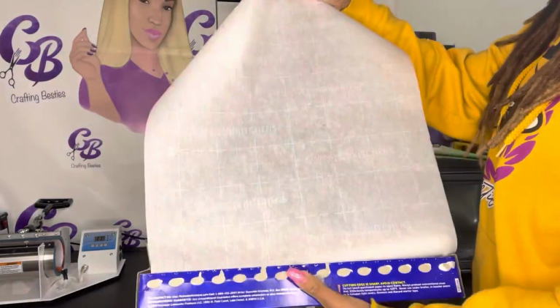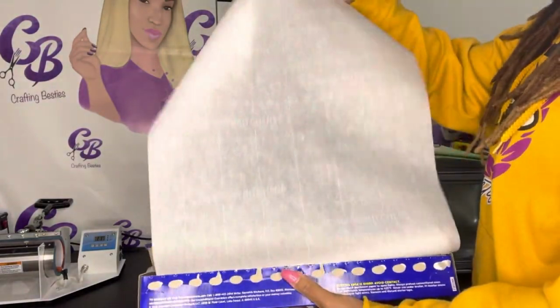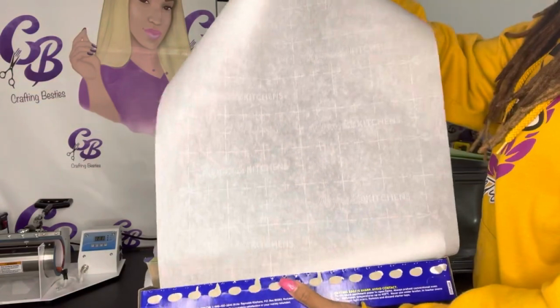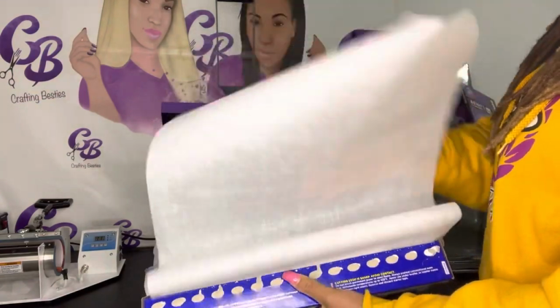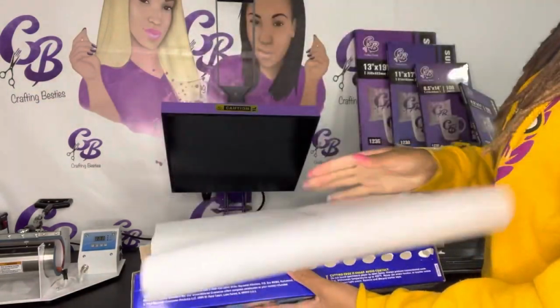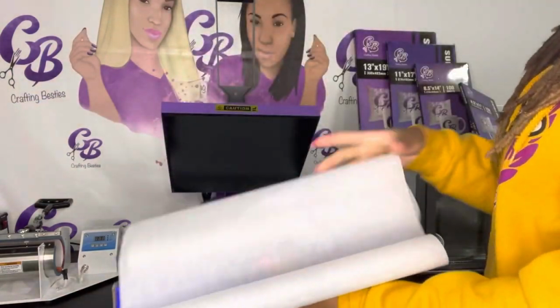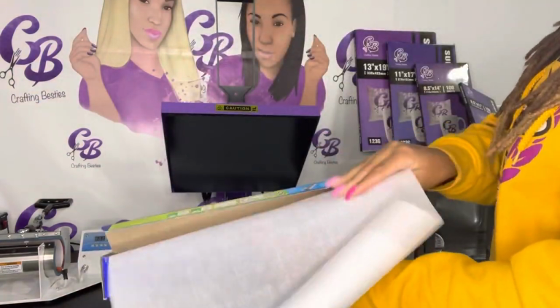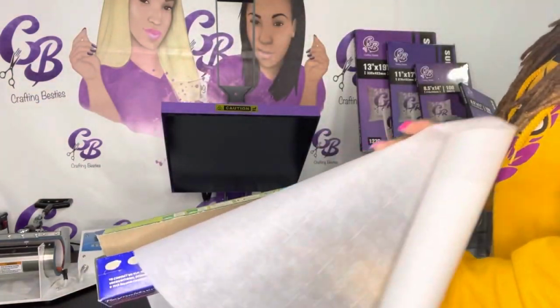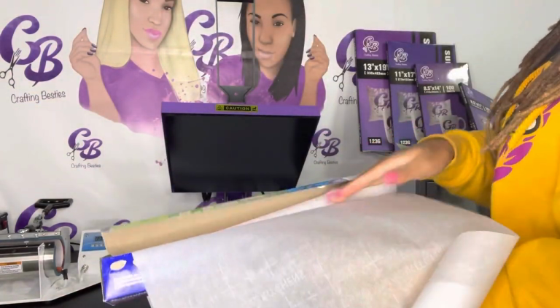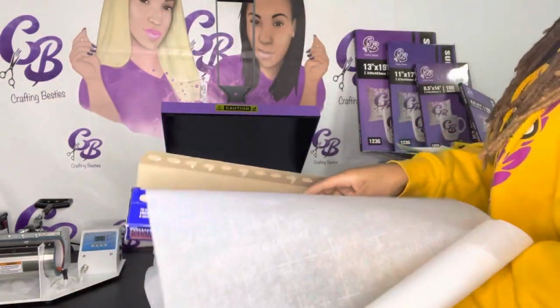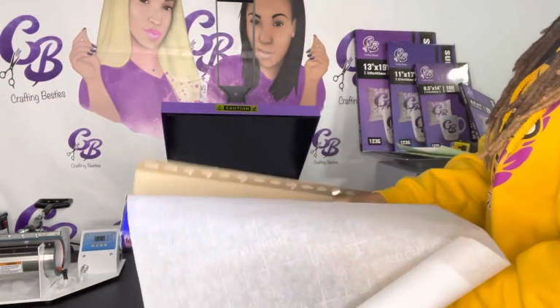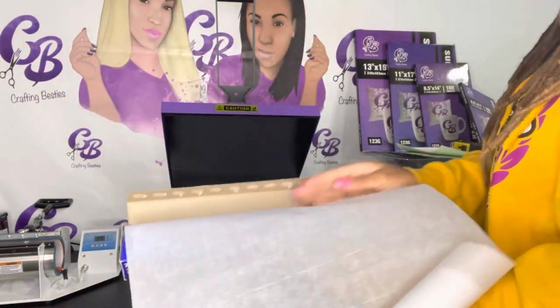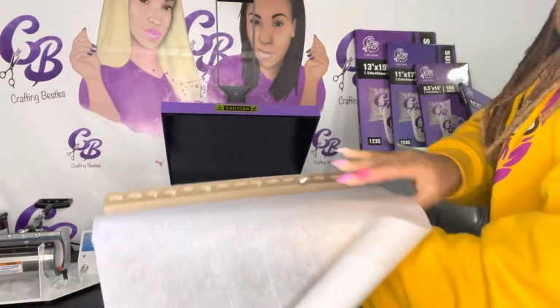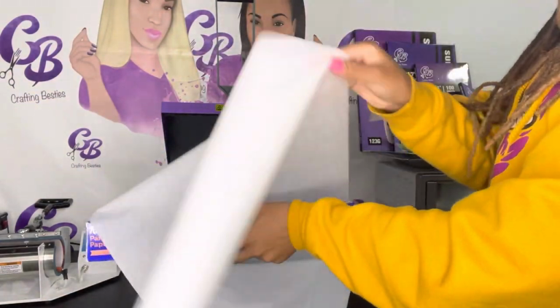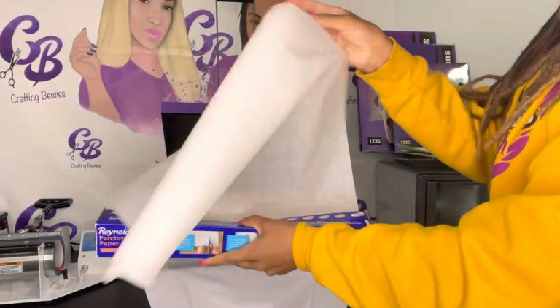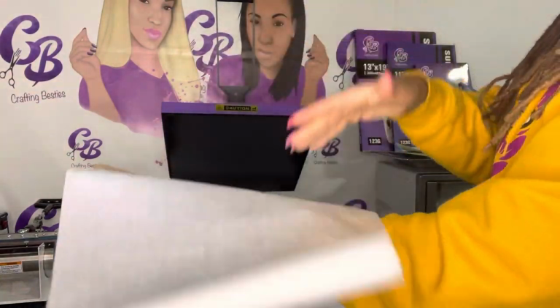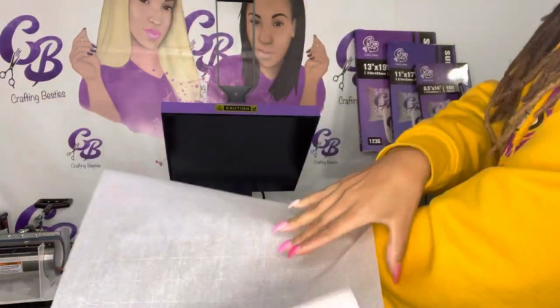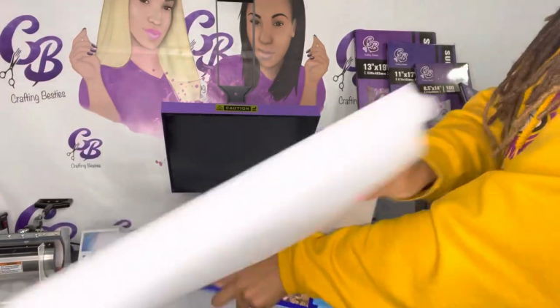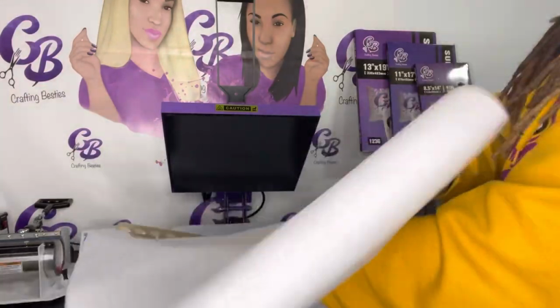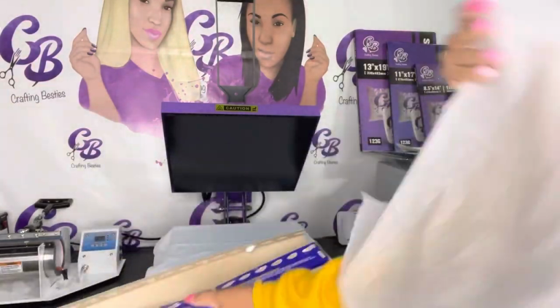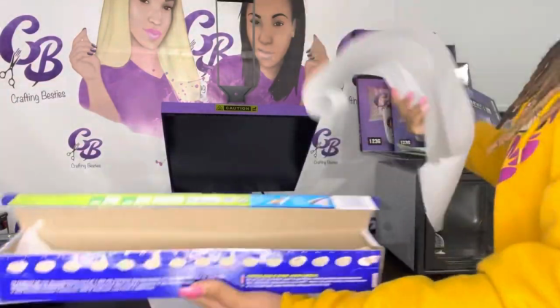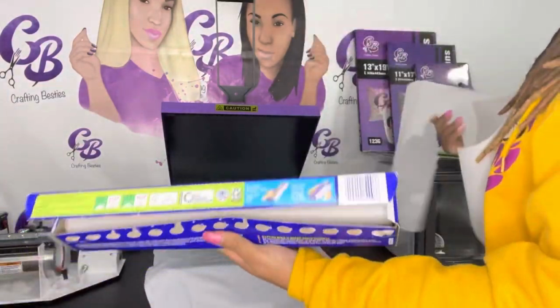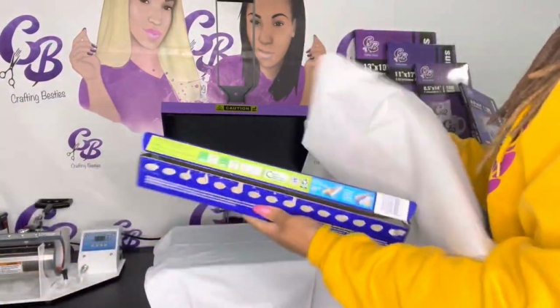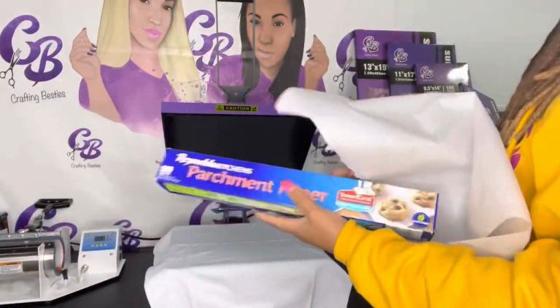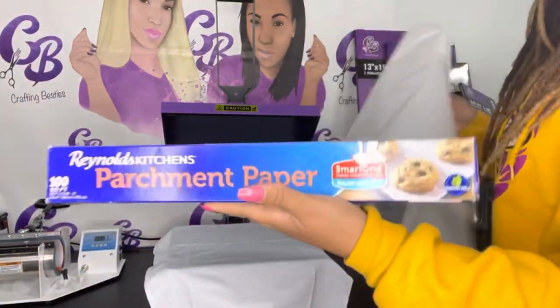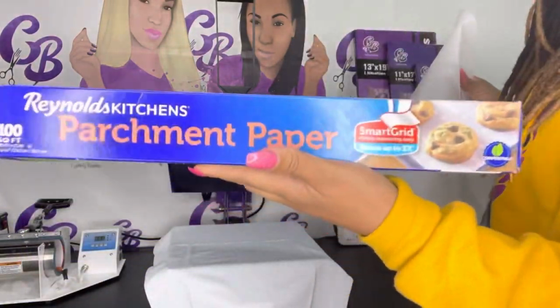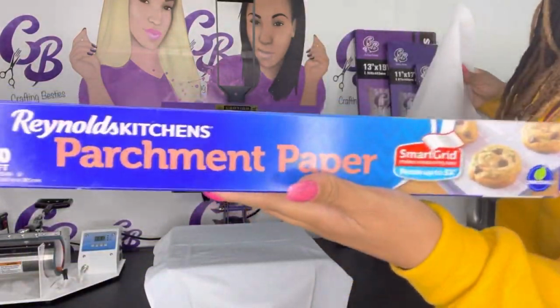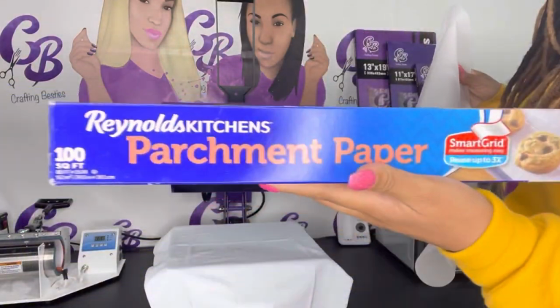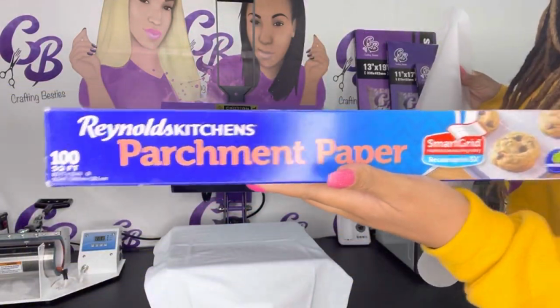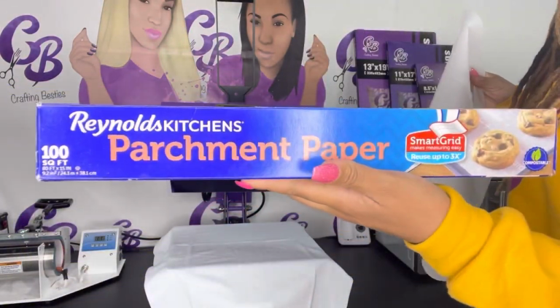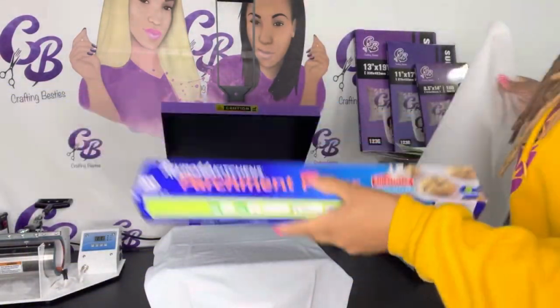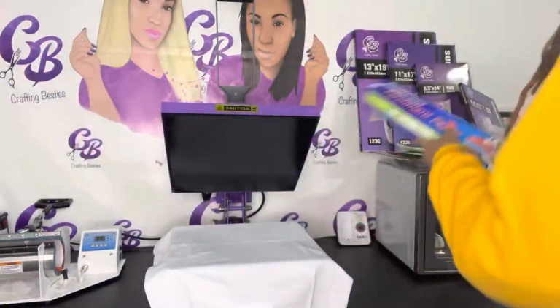I use parchment paper to cover the shirt, and I also use it on the inside just to make sure that I don't have any bleeds or any problems. Just regular parchment paper from Walmart.